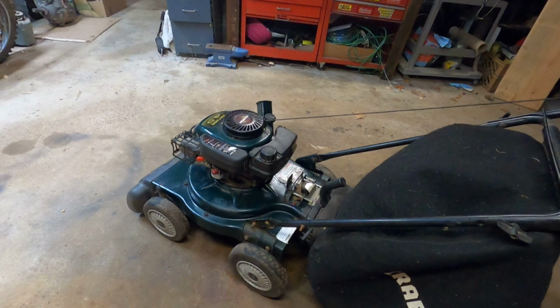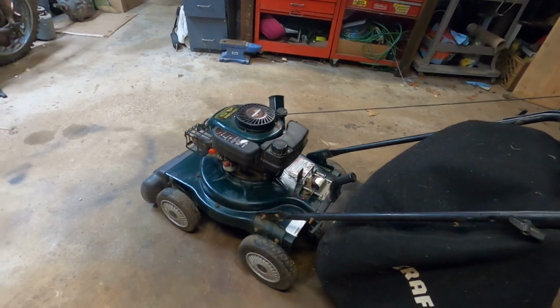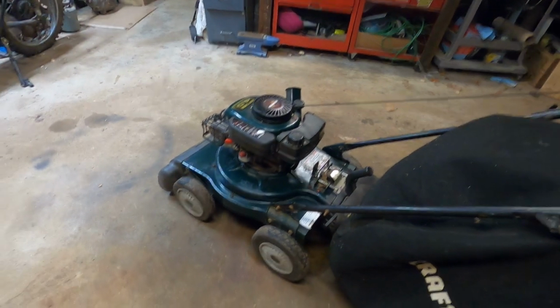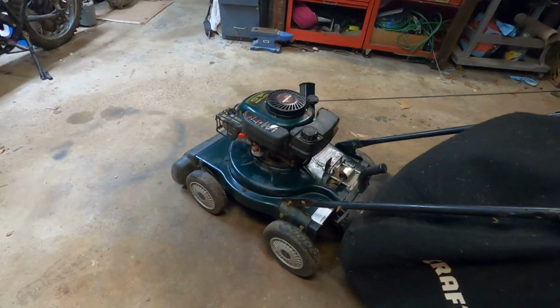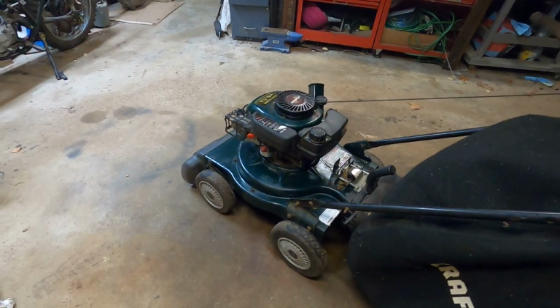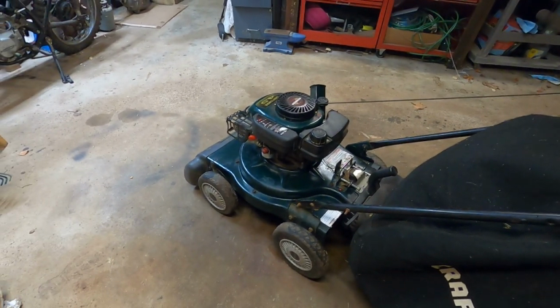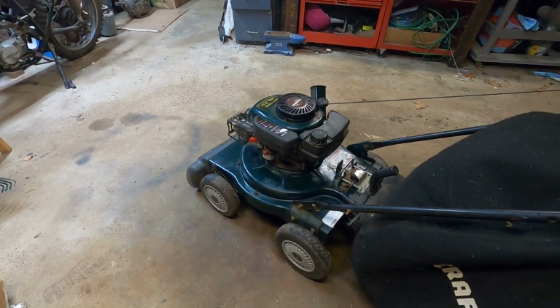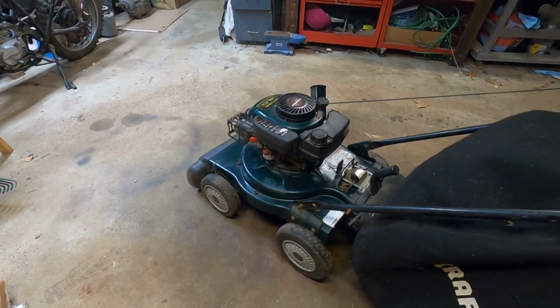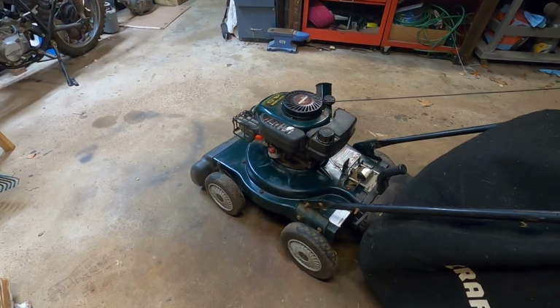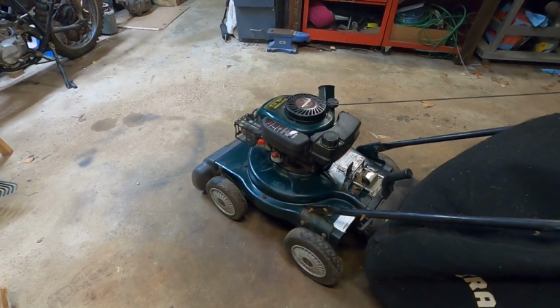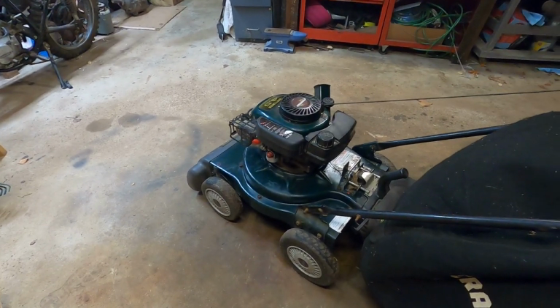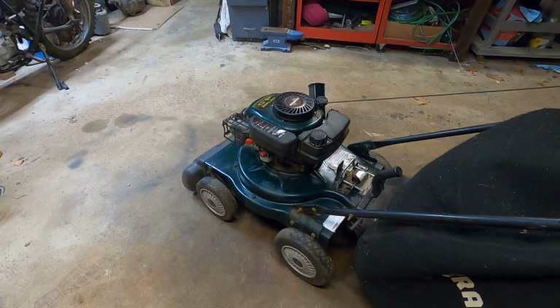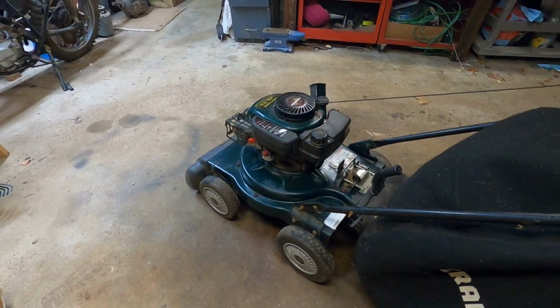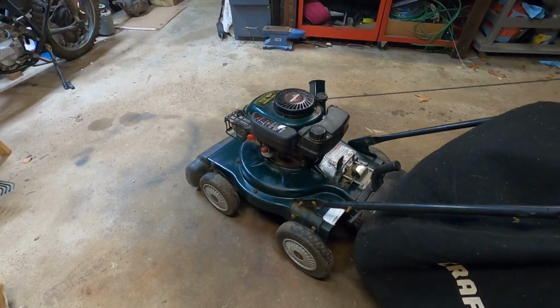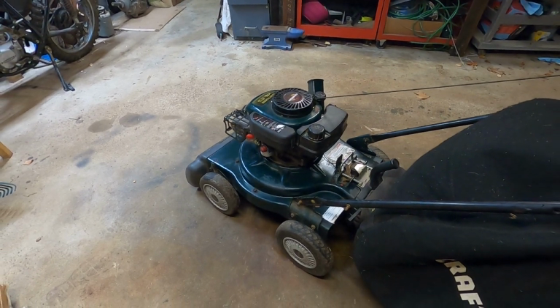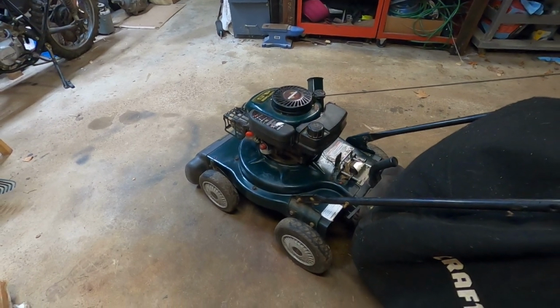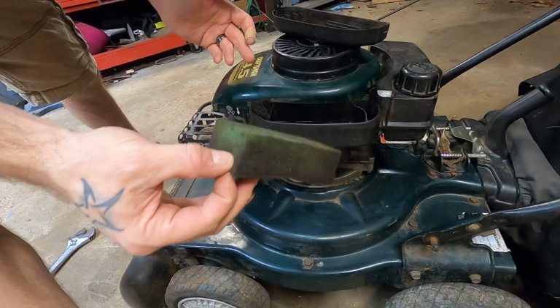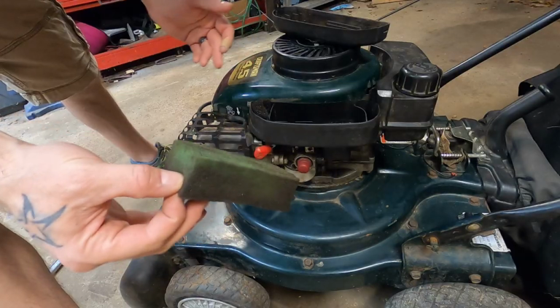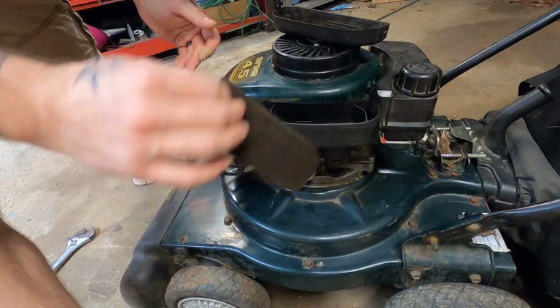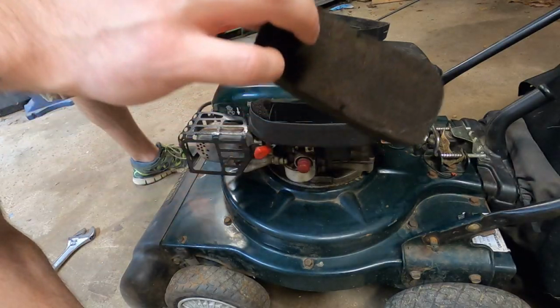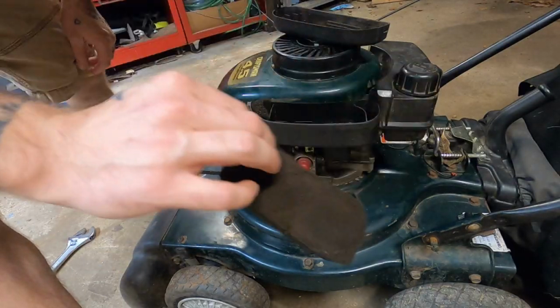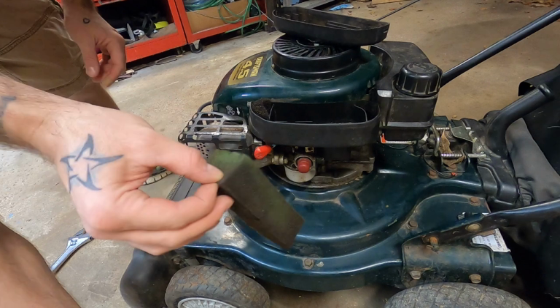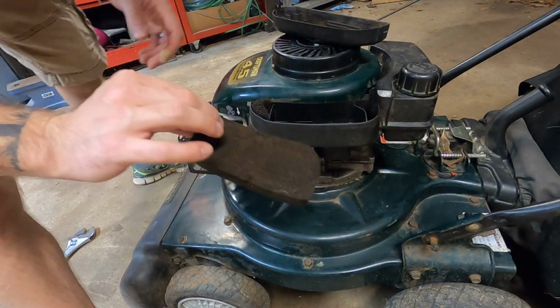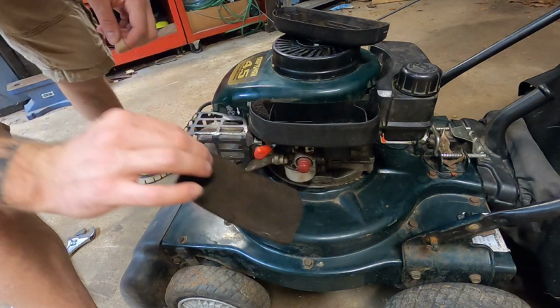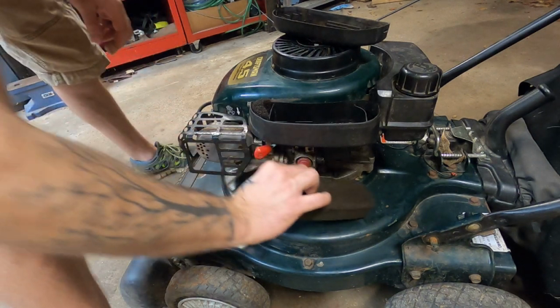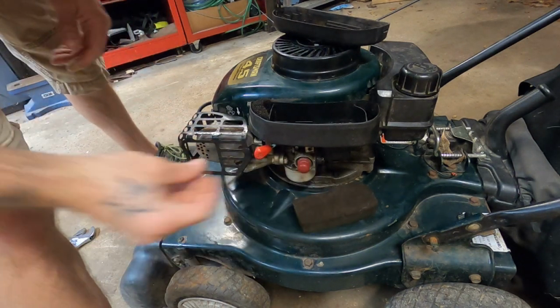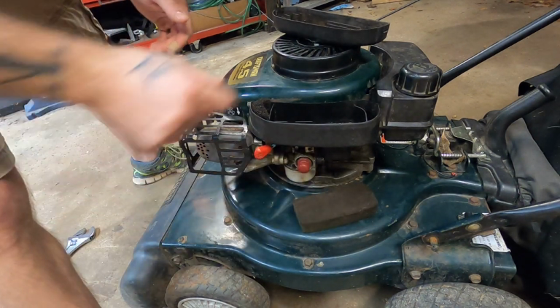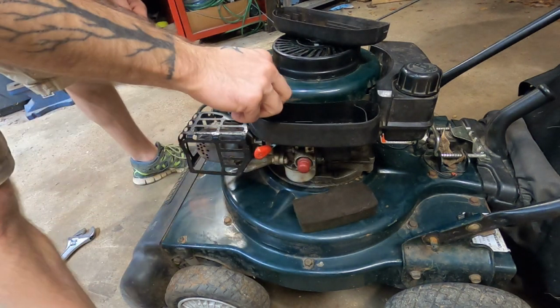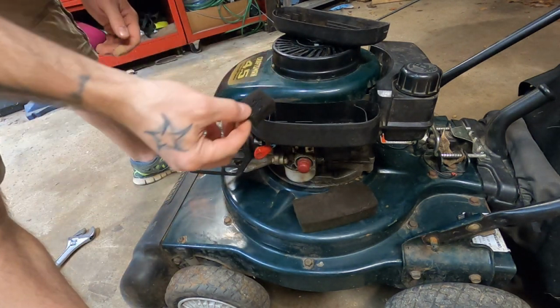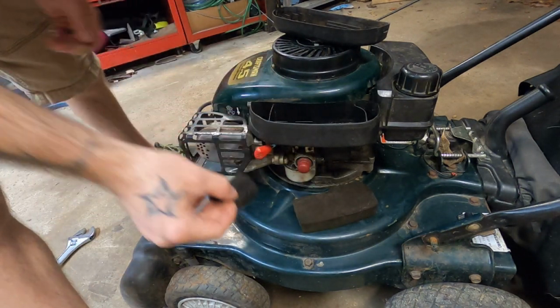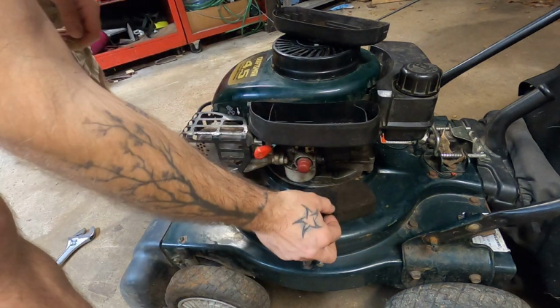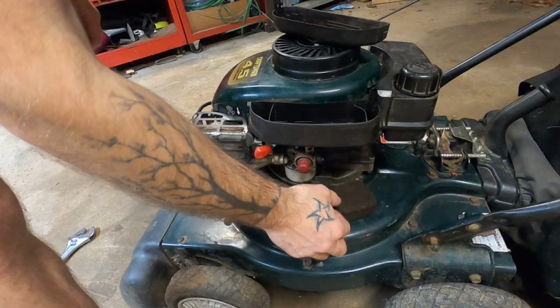If we can just get over this one little hurdle where the carb seems to be a little bit gunked up, I think this will be a honey of a machine. Make my job a whole lot easier. If I can get the leaves done quicker, I can go inside and watch more of the Chicago Bears losing on Sunday. So we're going to take this carburetor apart, we're definitely going to clean this skunky old thing, and then we're going to put it back together.